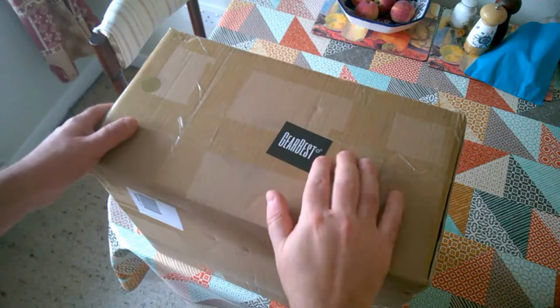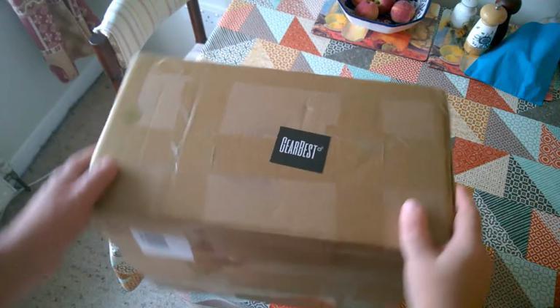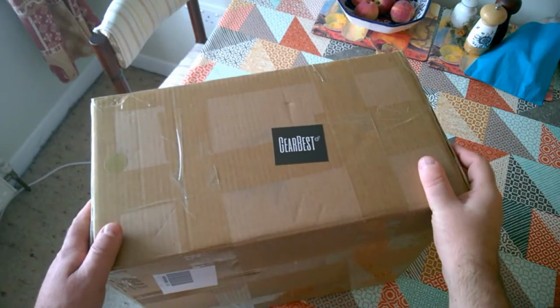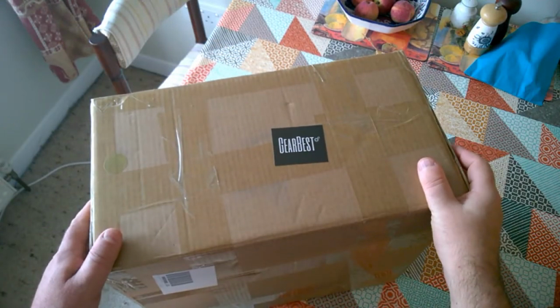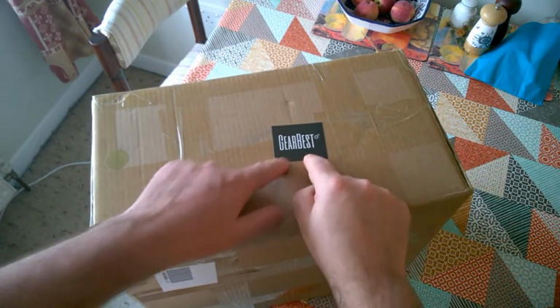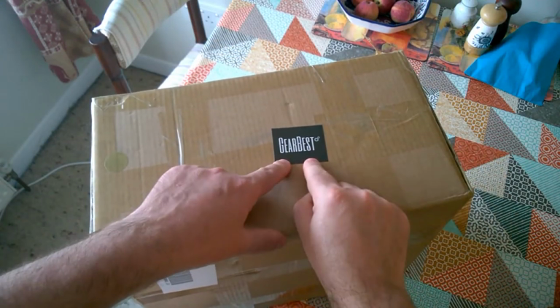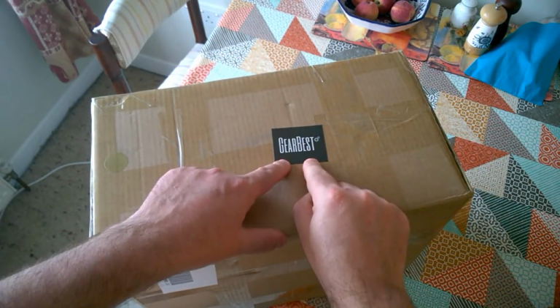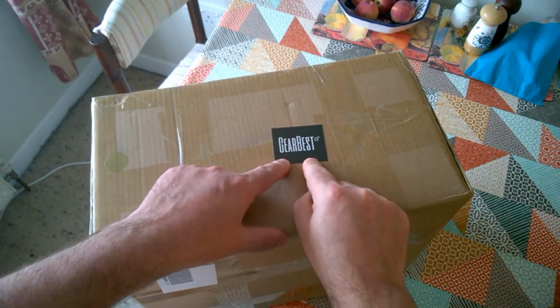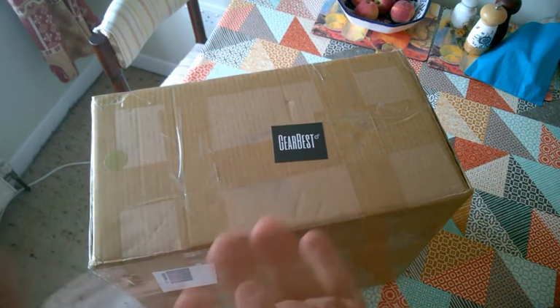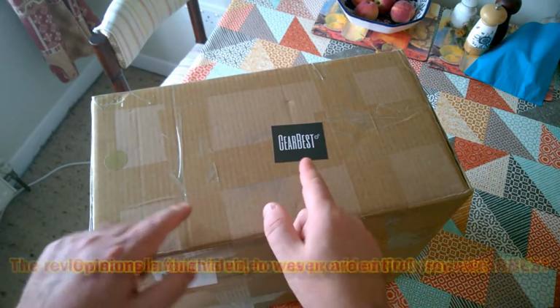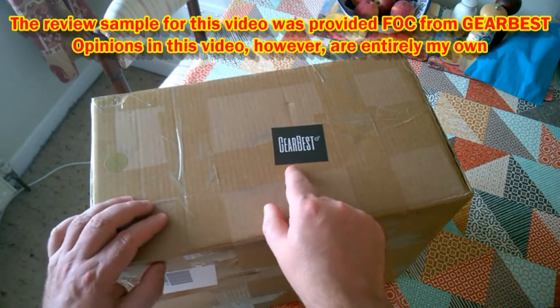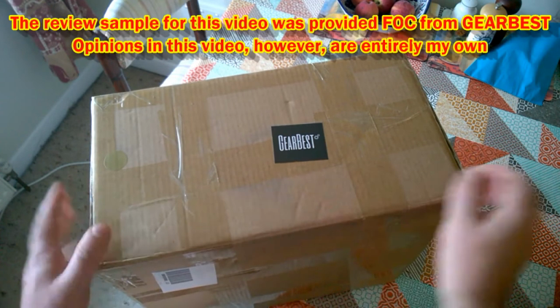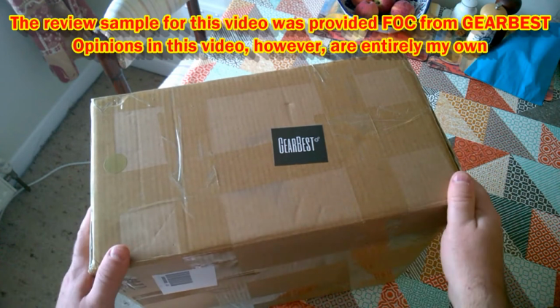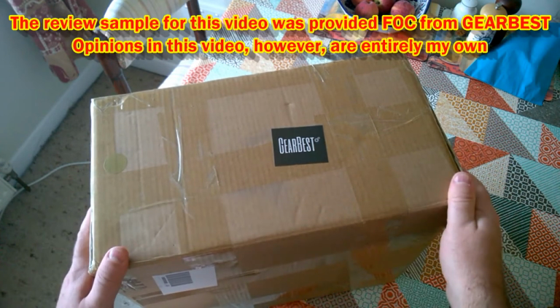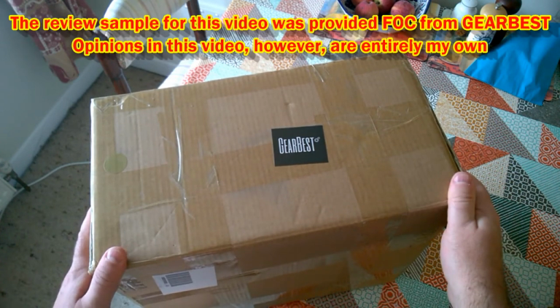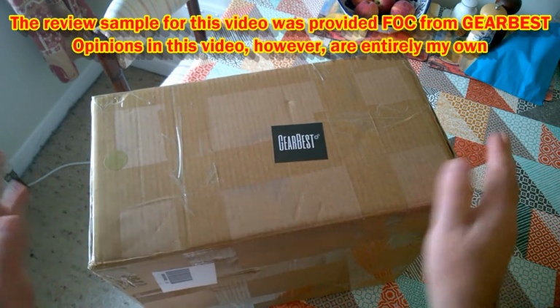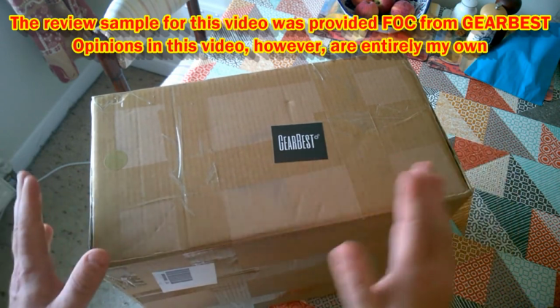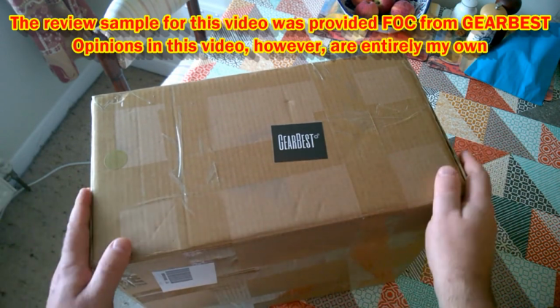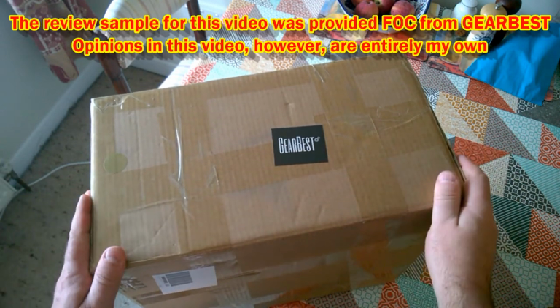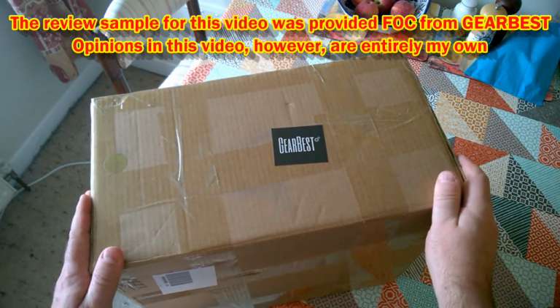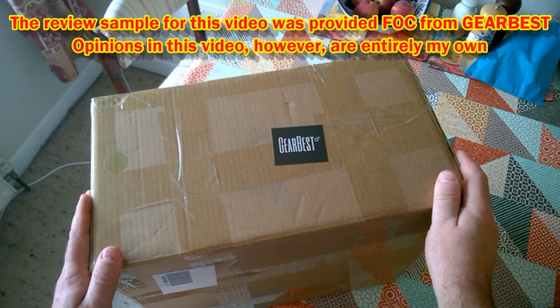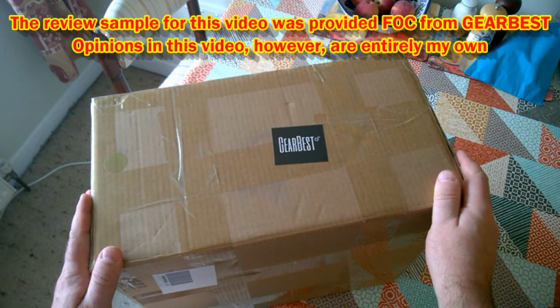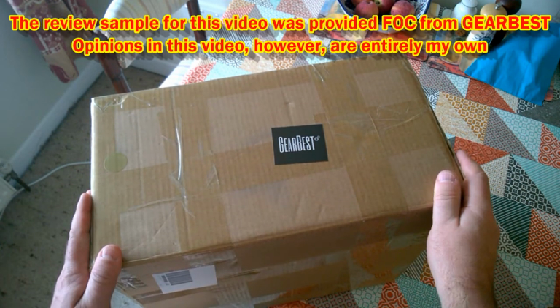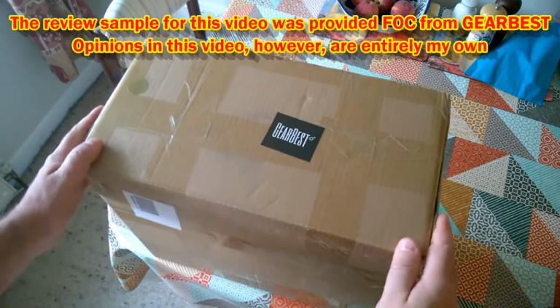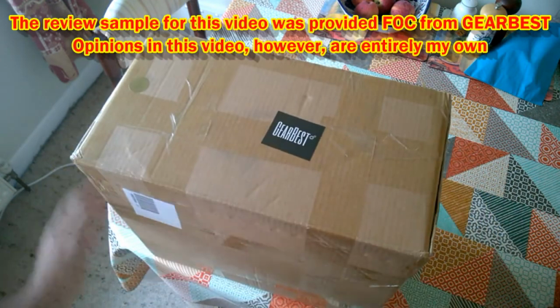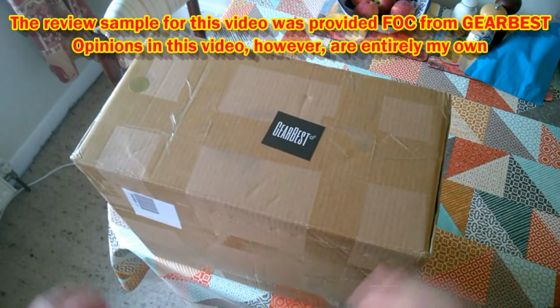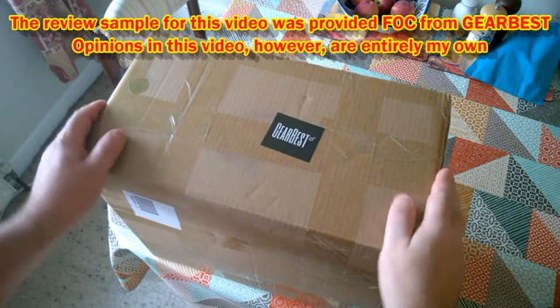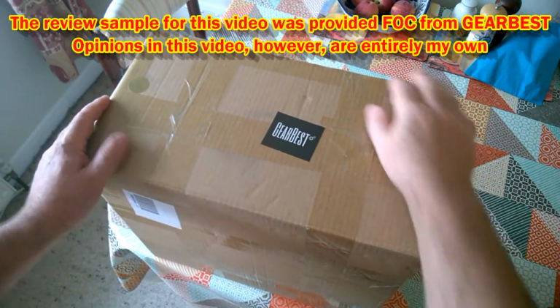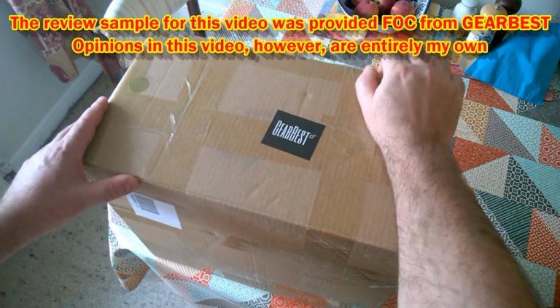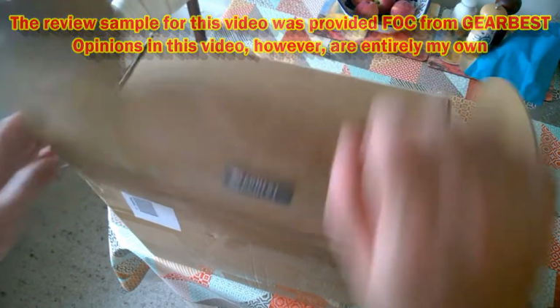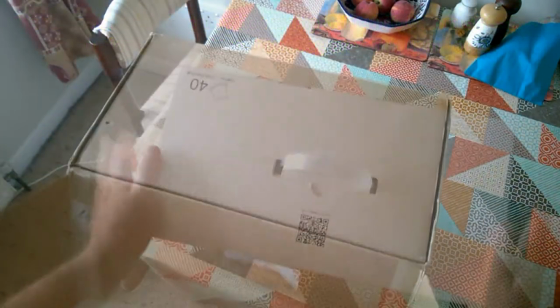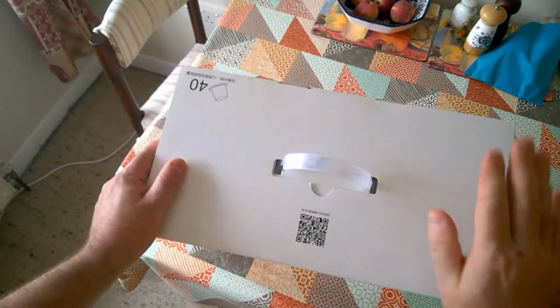Today's review comes courtesy of my friends at Gearbest, so this review sample was free, but as always my opinions on this product are my own. Let's have a look and see what they've sent me.